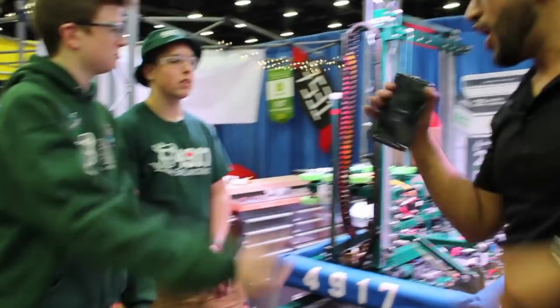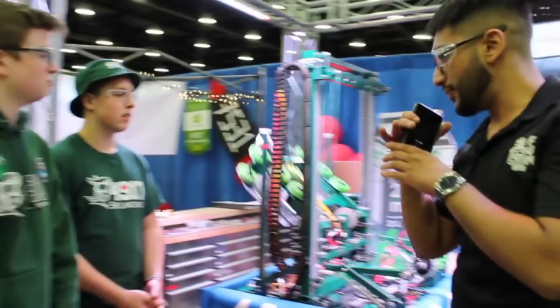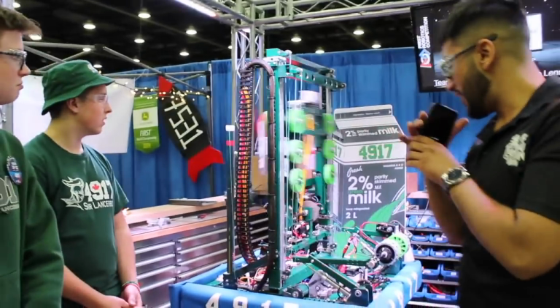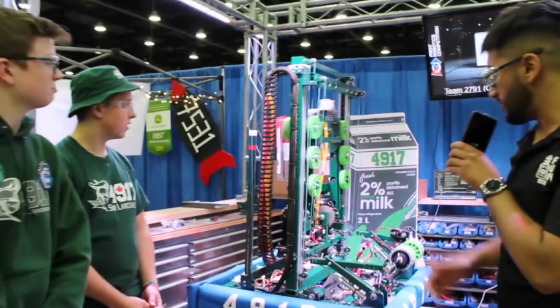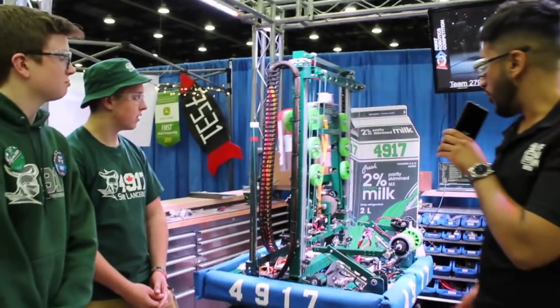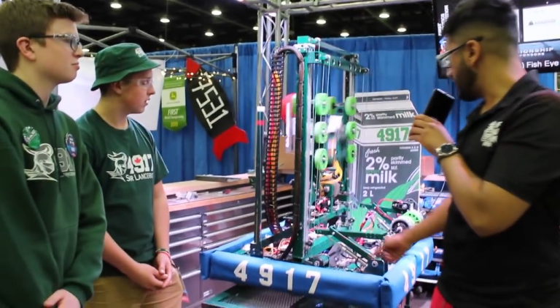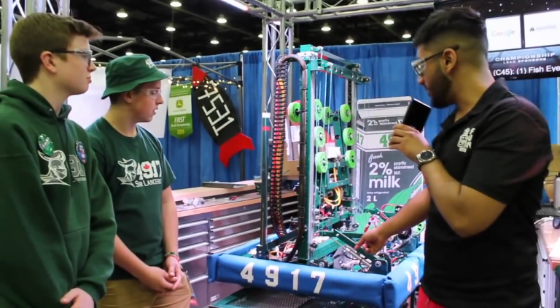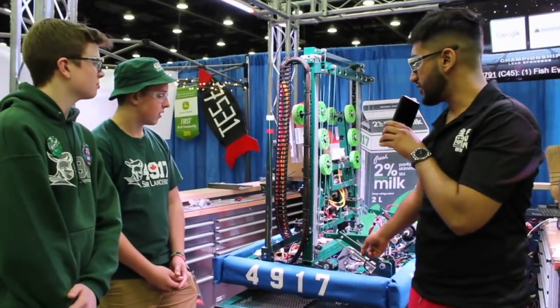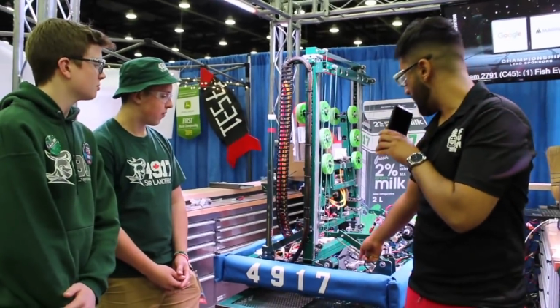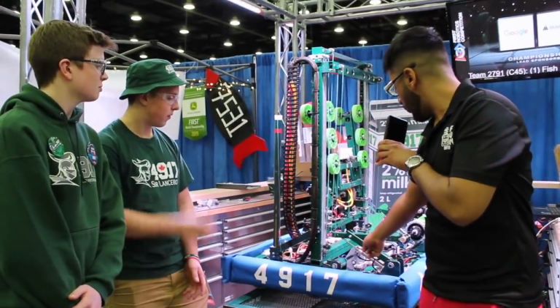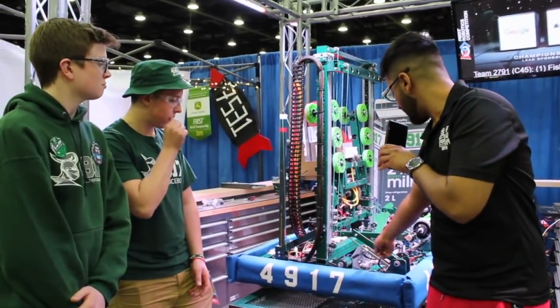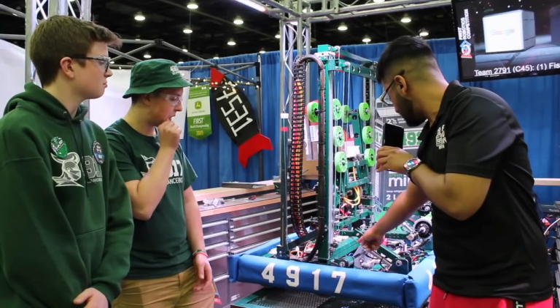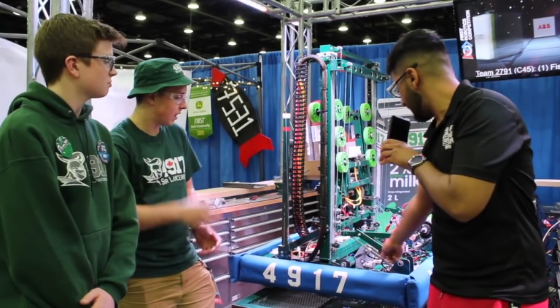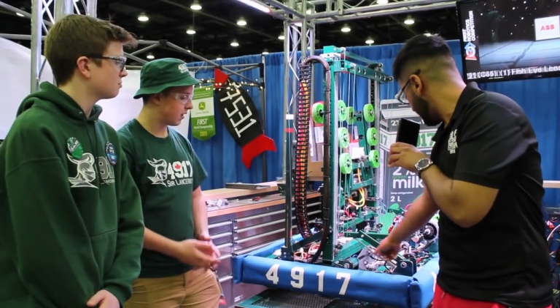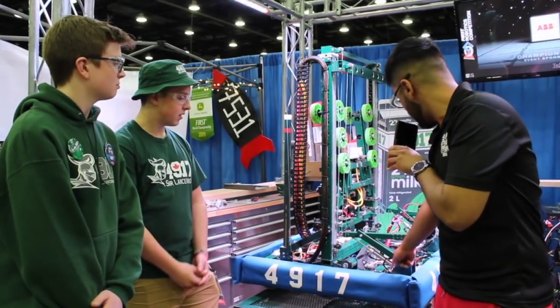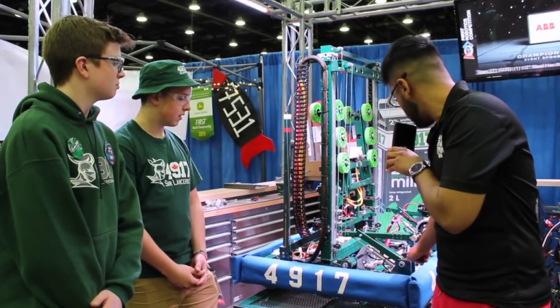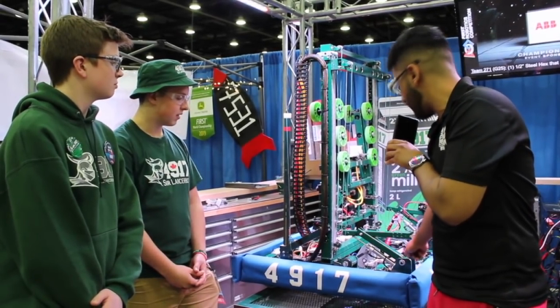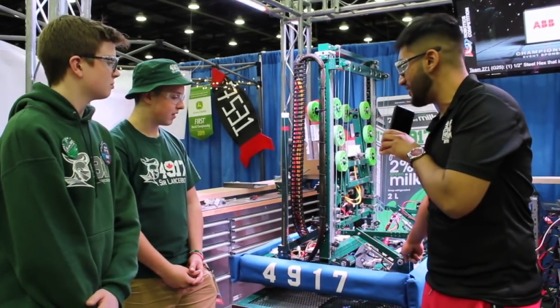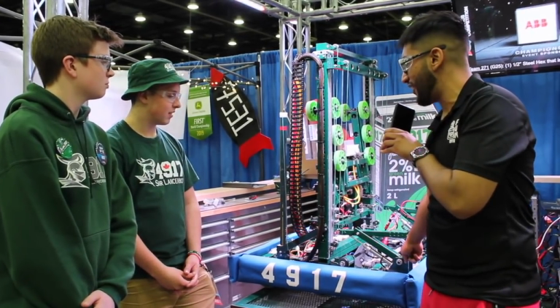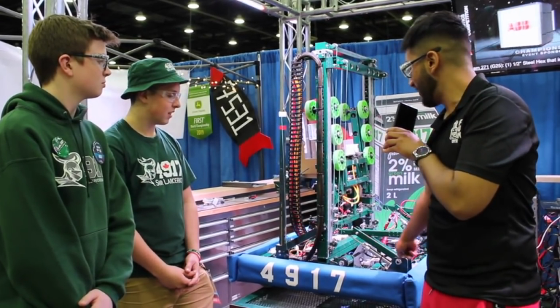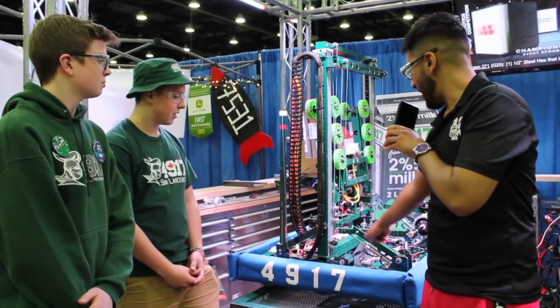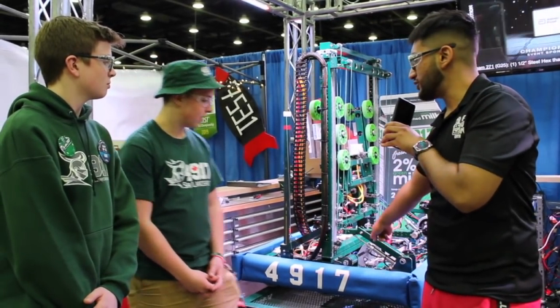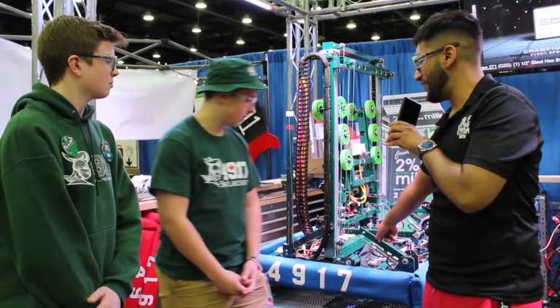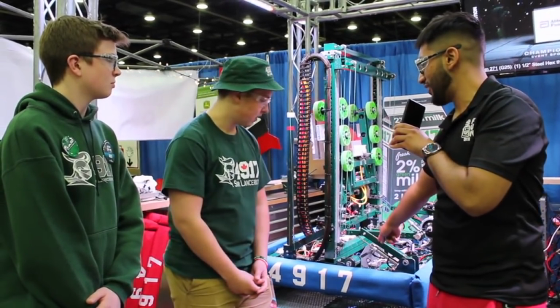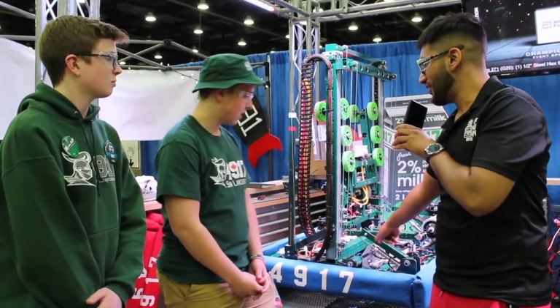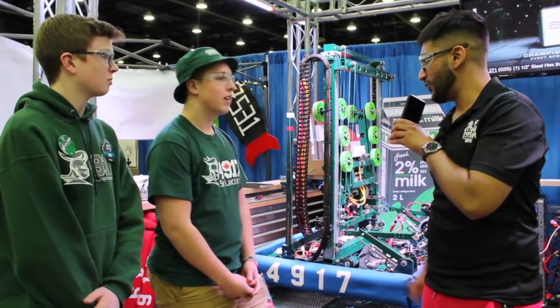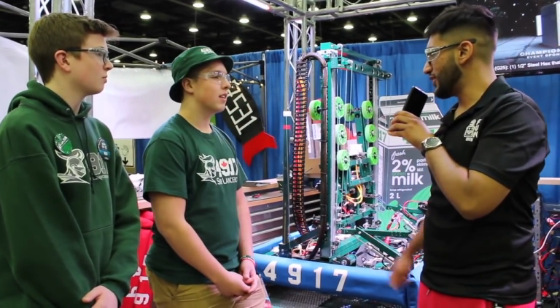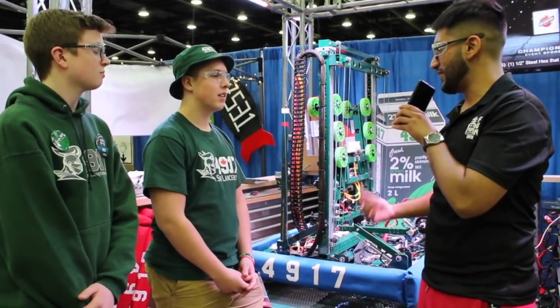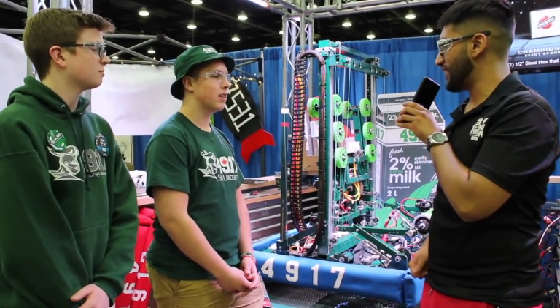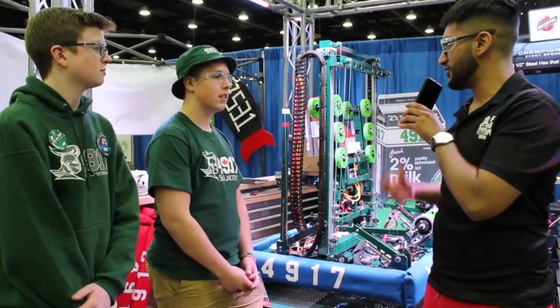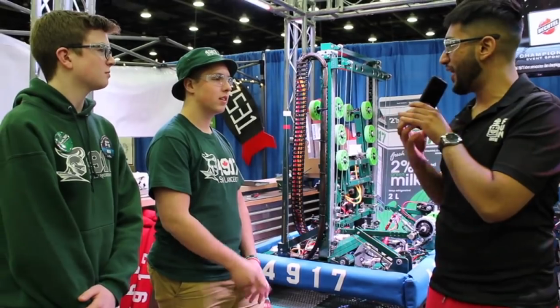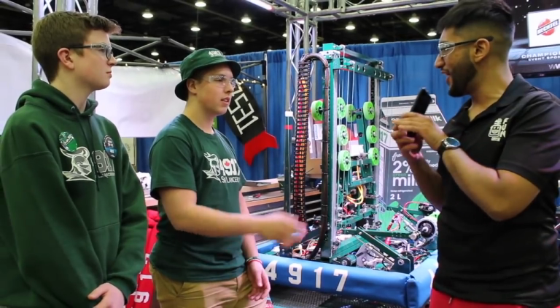Awesome. And then Jorge, did you want to talk to me about why this intake looks a little fancy — so it pivots here and also pivots here. Do you want to explain the design decision behind that?